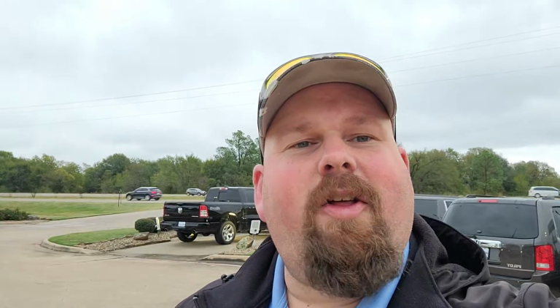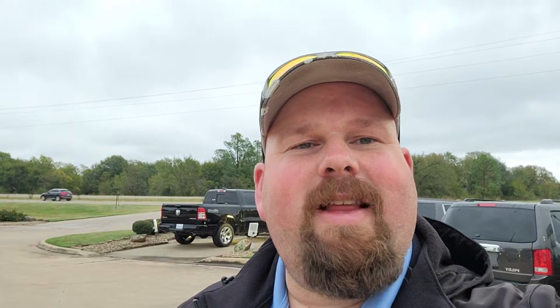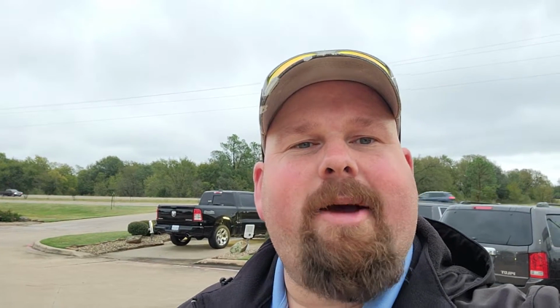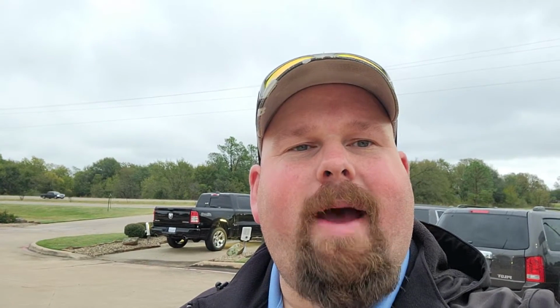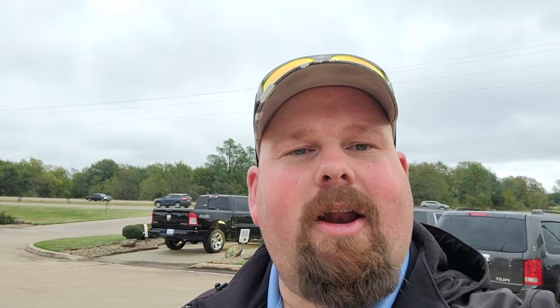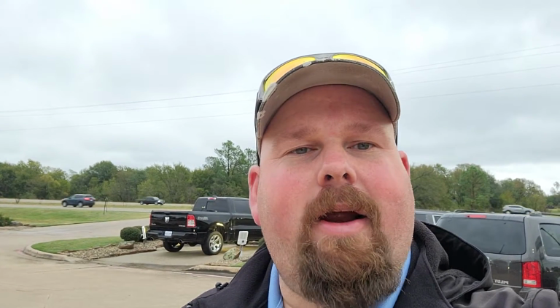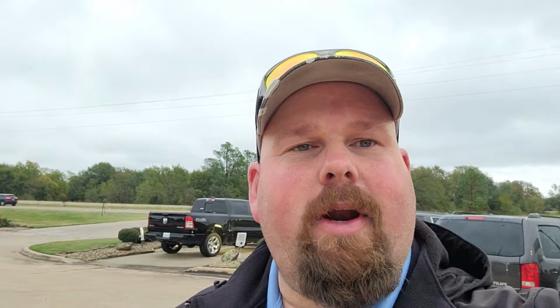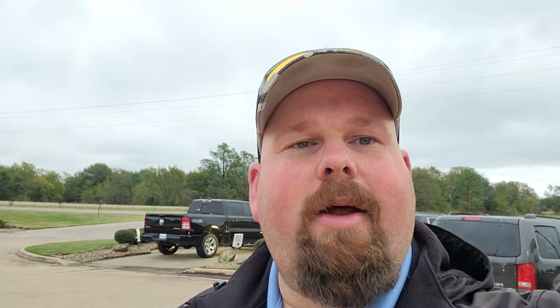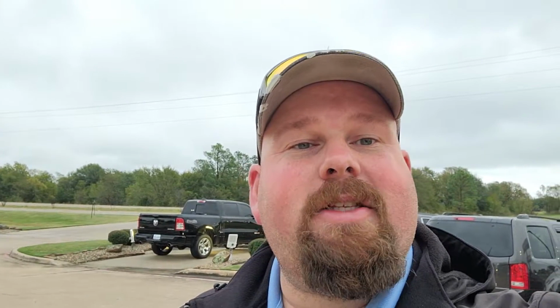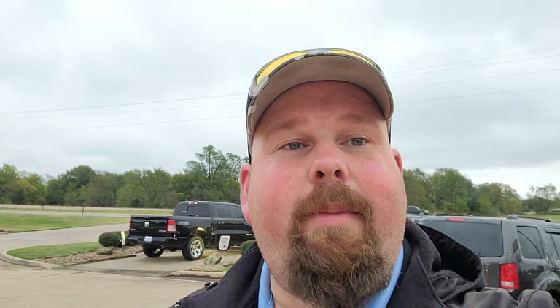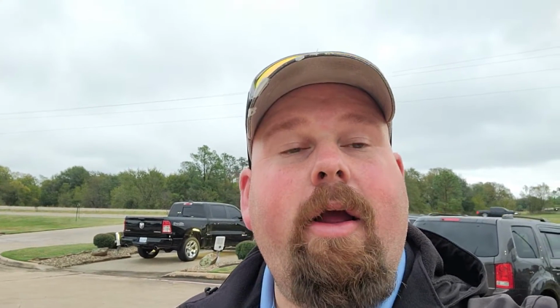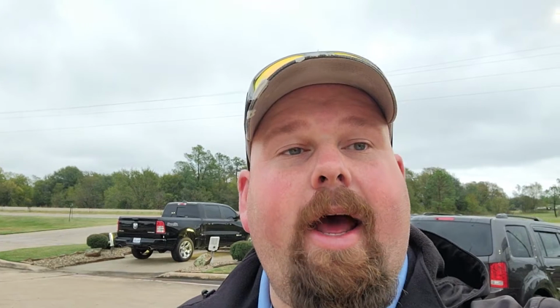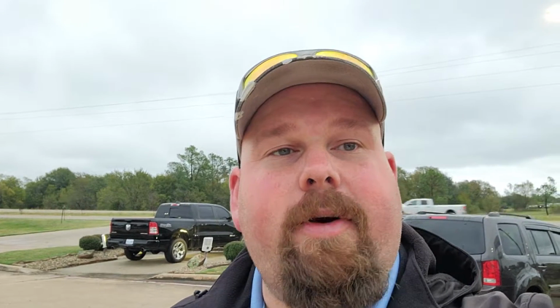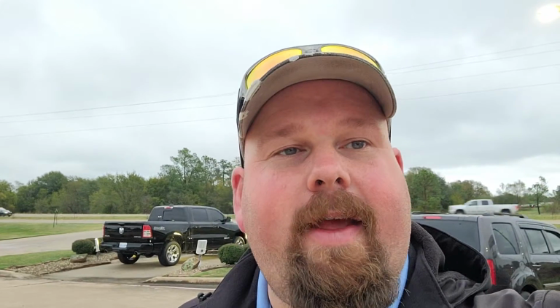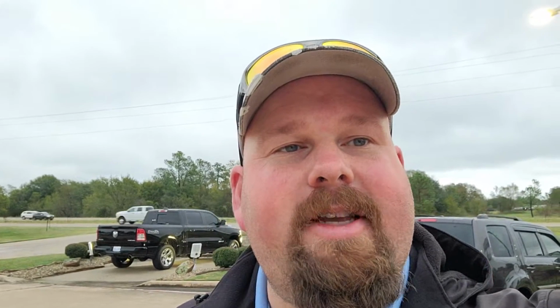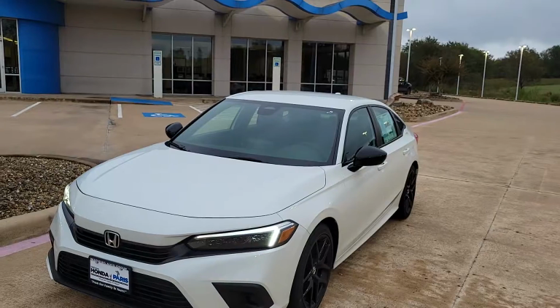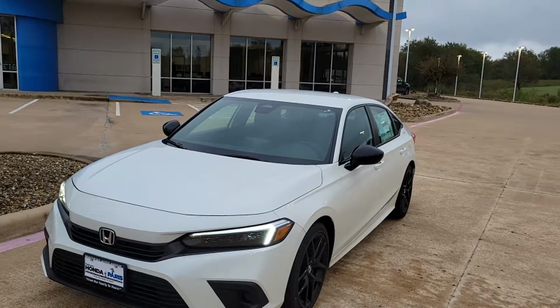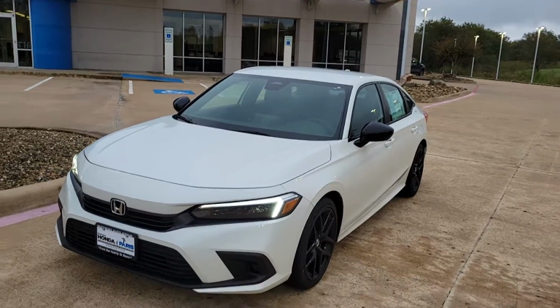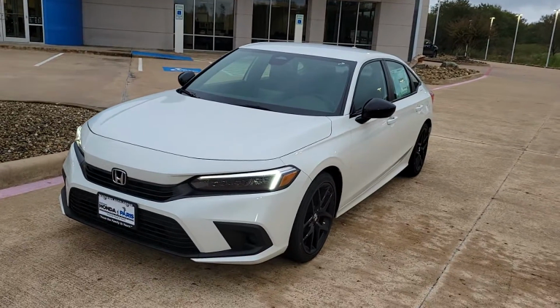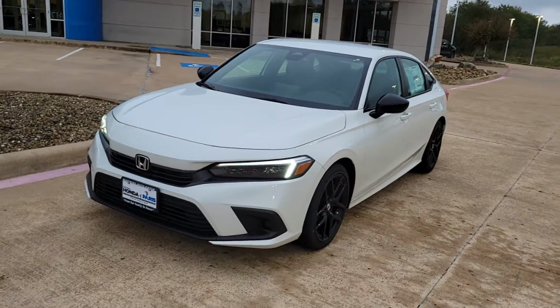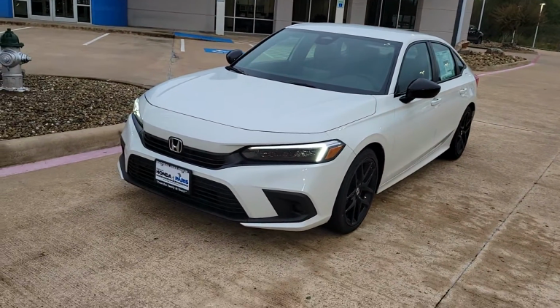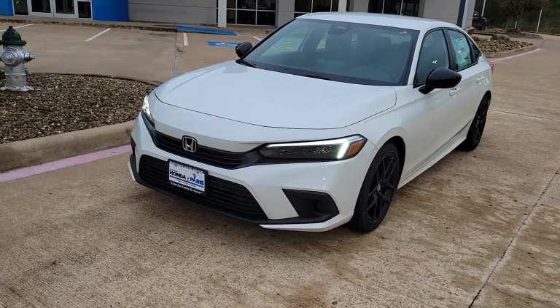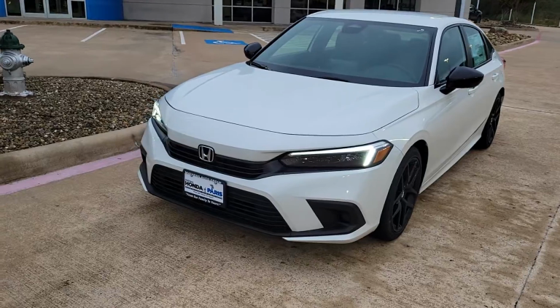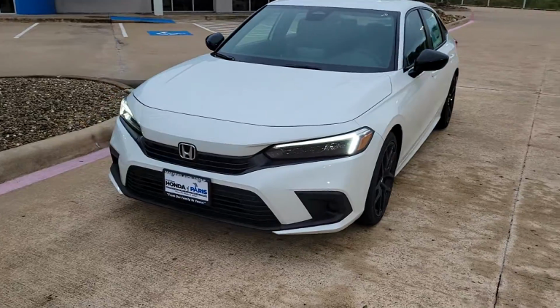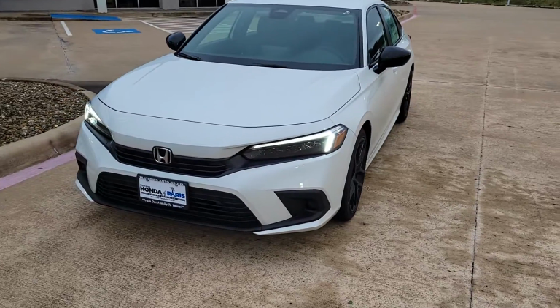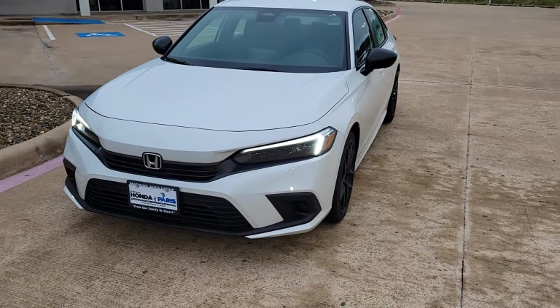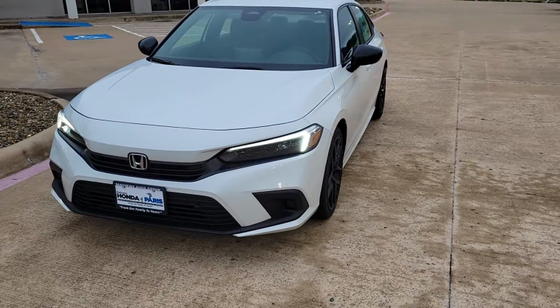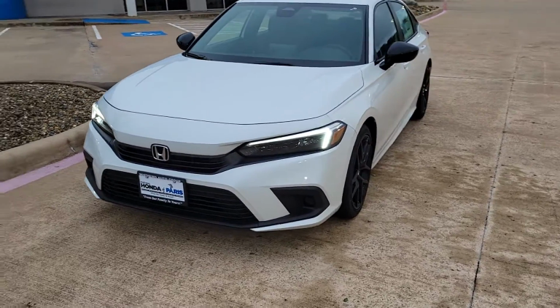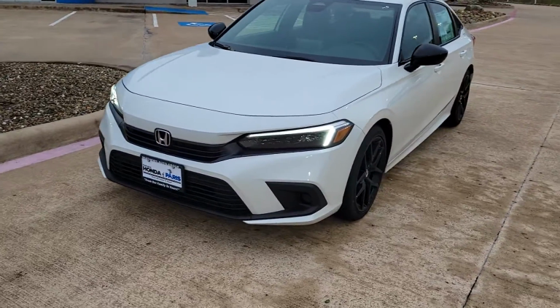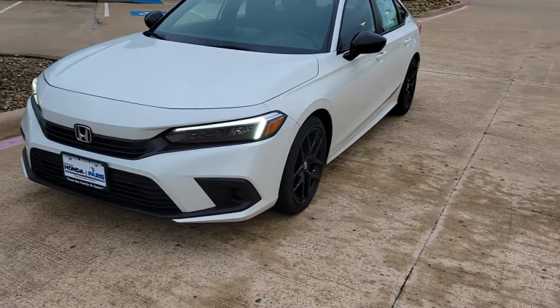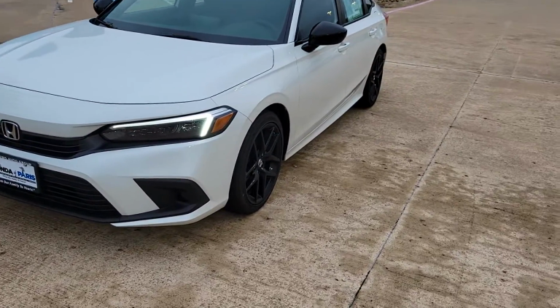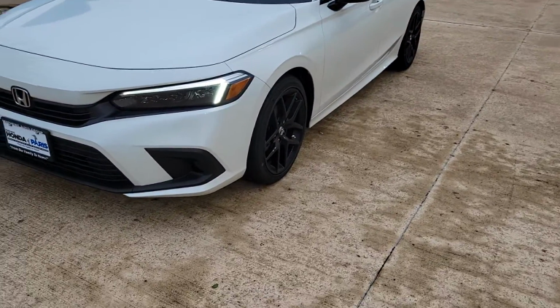Hello Kendra, this is Sam with Matthews Honda of Paris. I just wanted to kind of put a face with the name here and also highlight the new Civic. This is the 2022 Civic — this is the Sport model. I just want to kind of walk around for you.